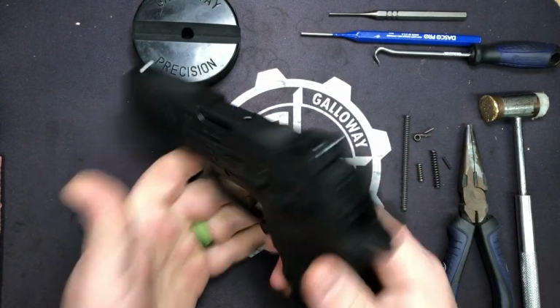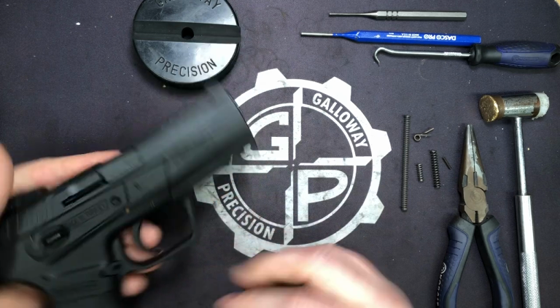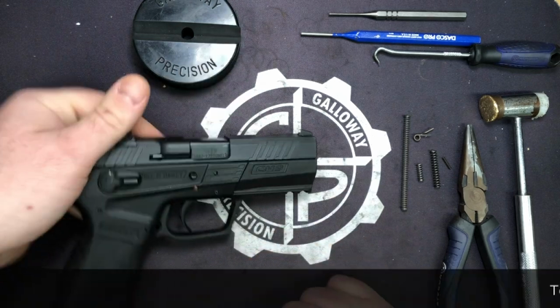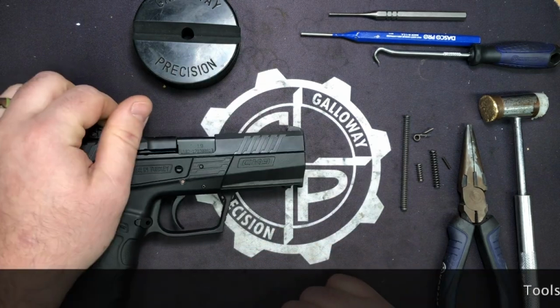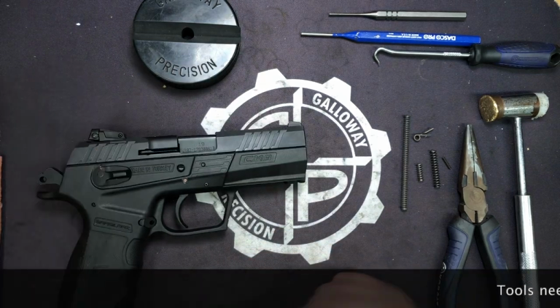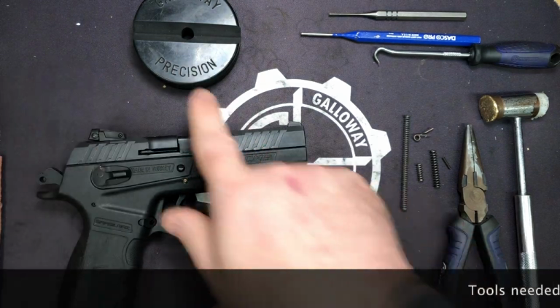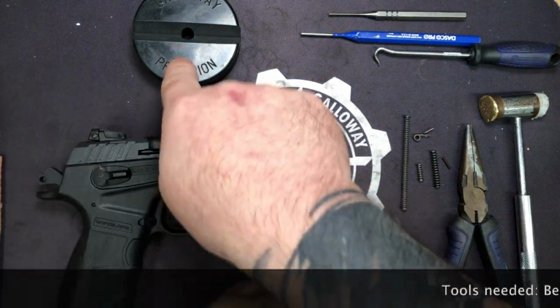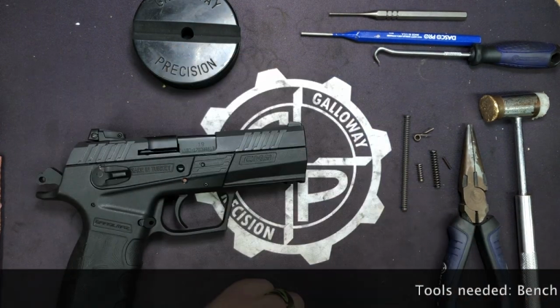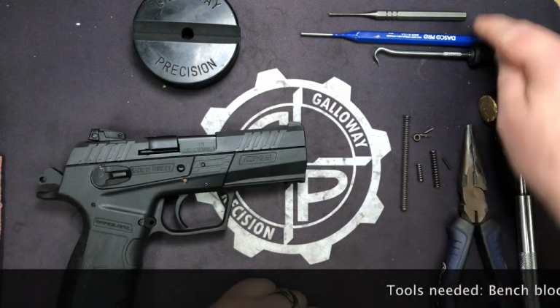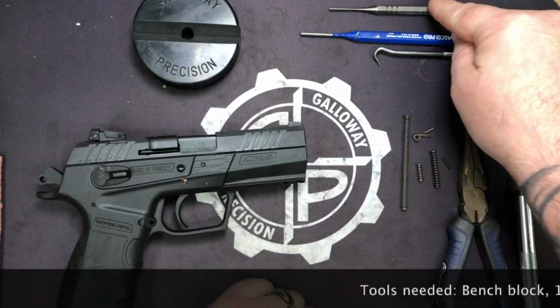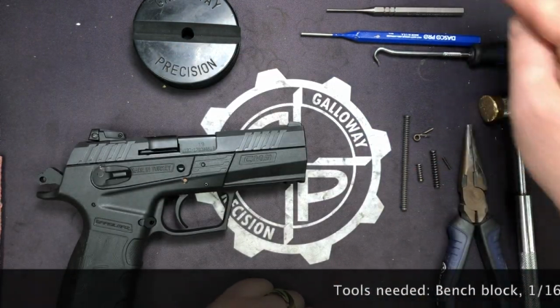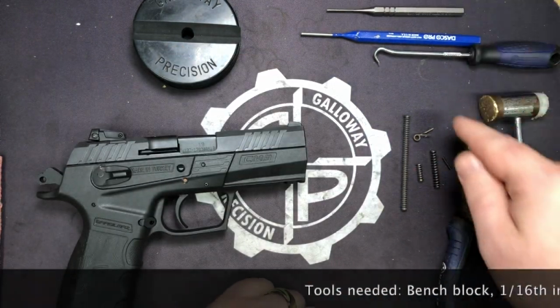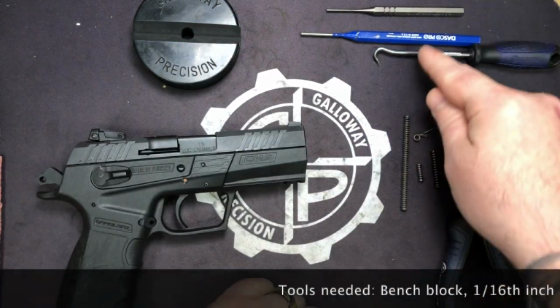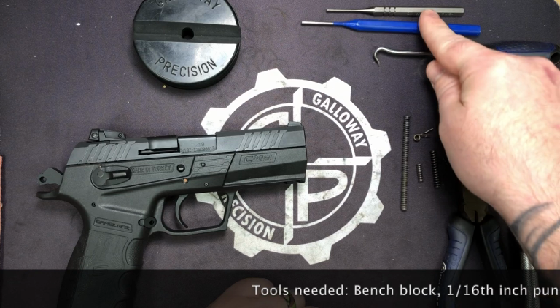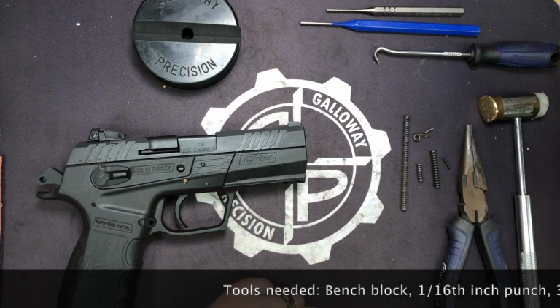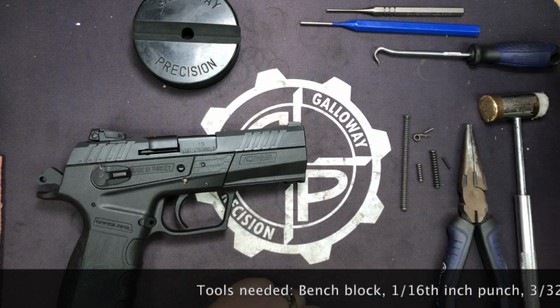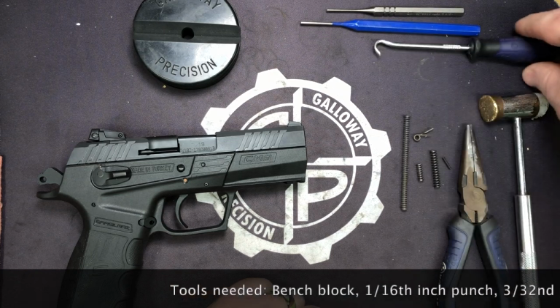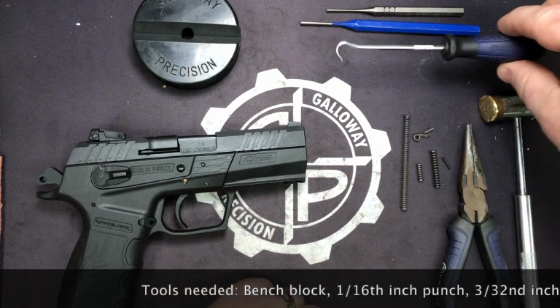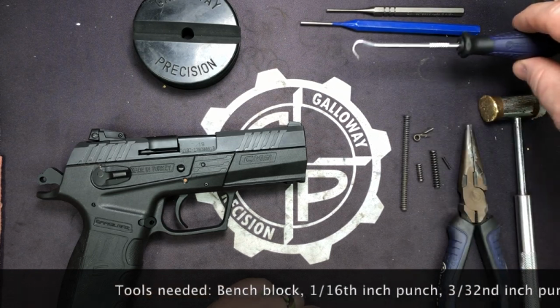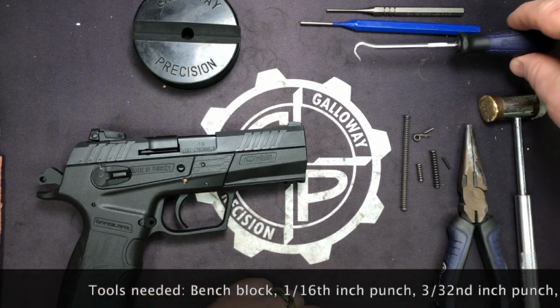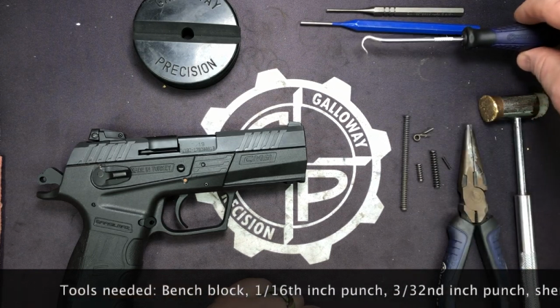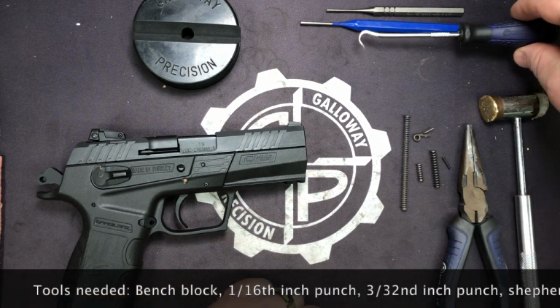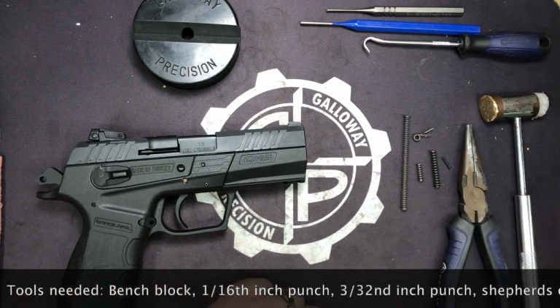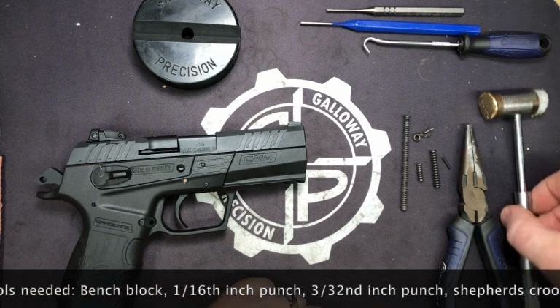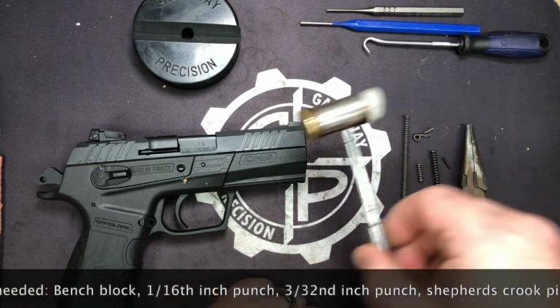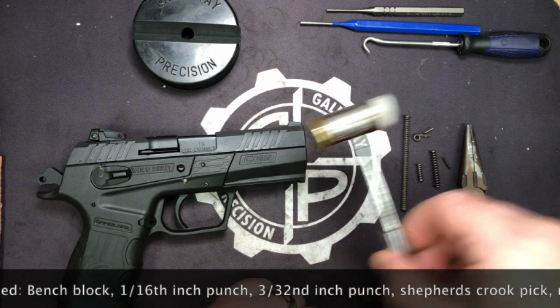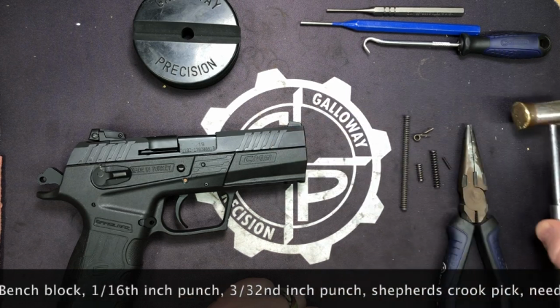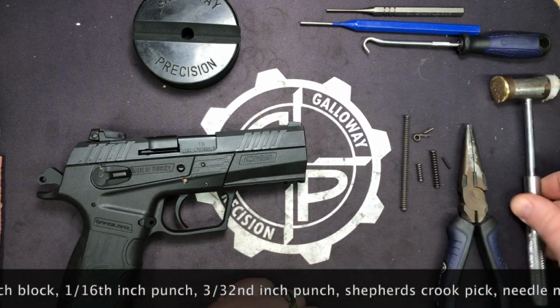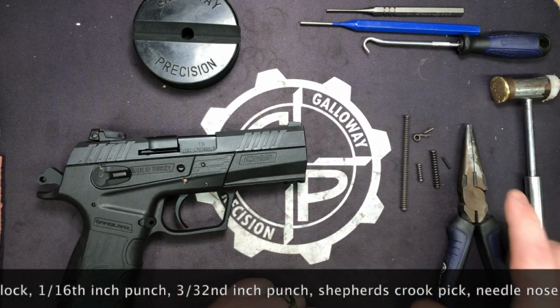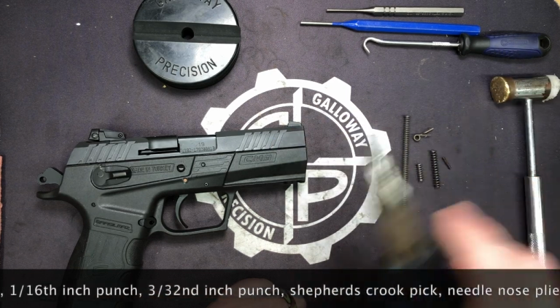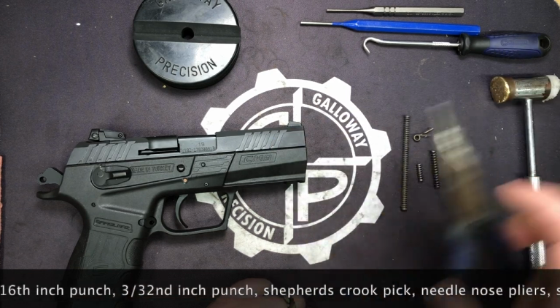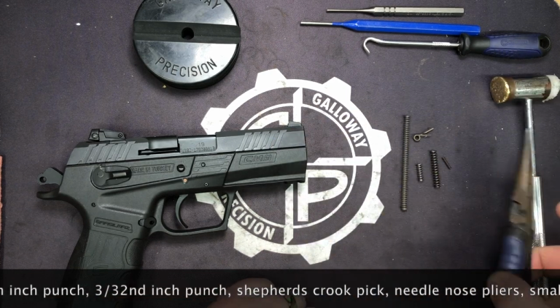Tools you're going to need: your bench block, a 1/16th punch, a 3/32nd punch, your Shepherd's Crook pick, brass polymer hammer, and needle nose pliers.